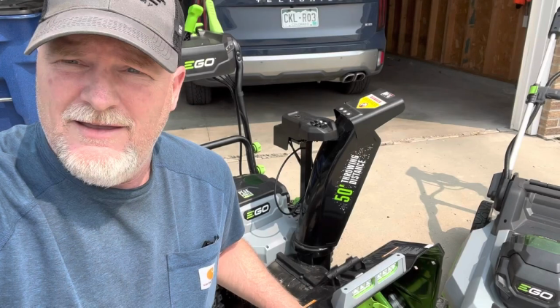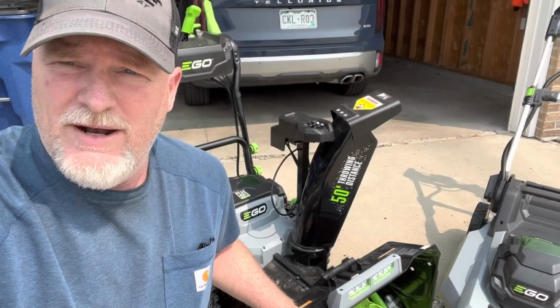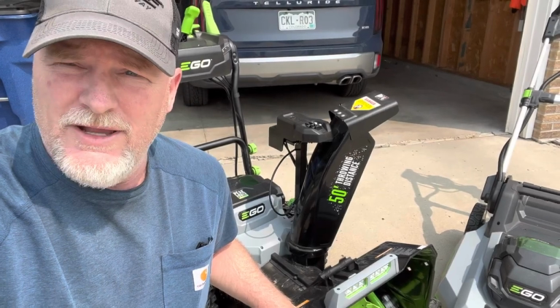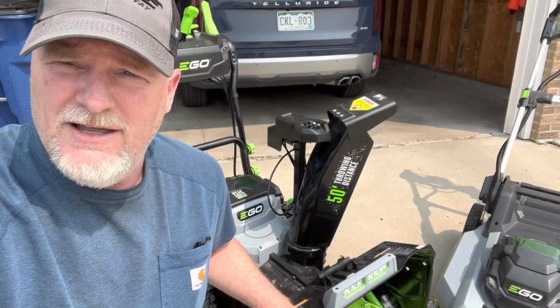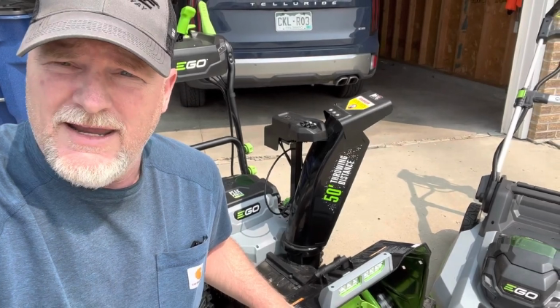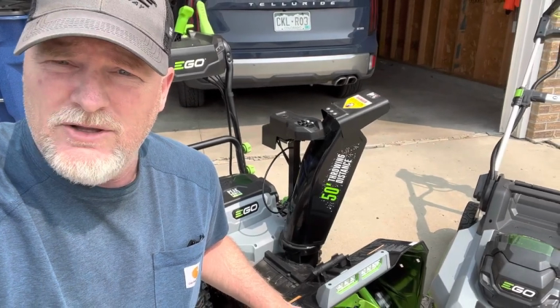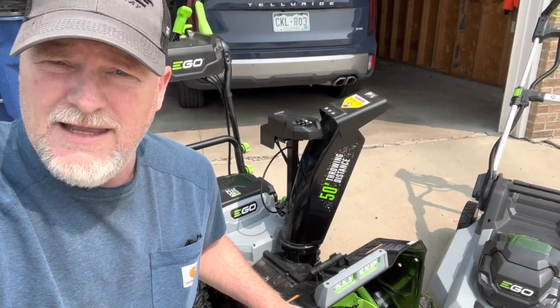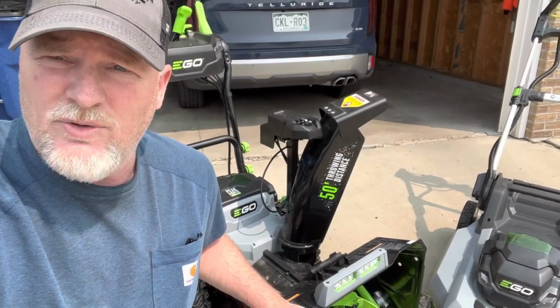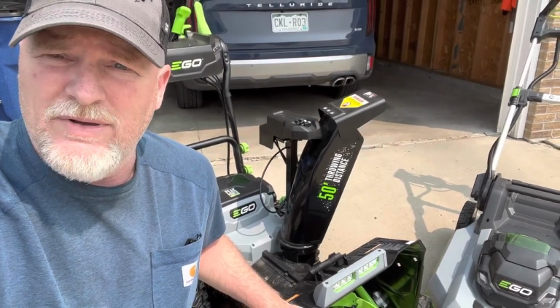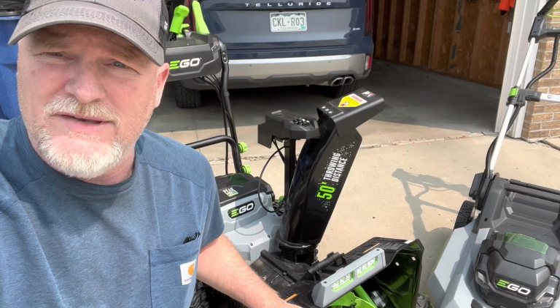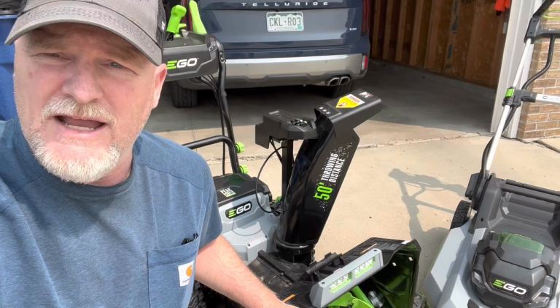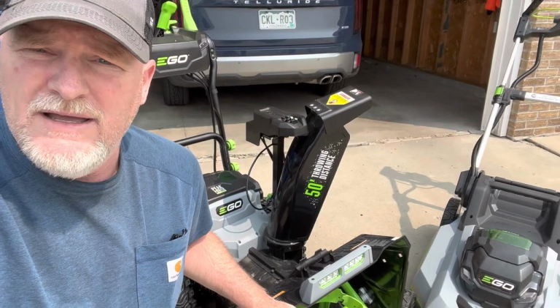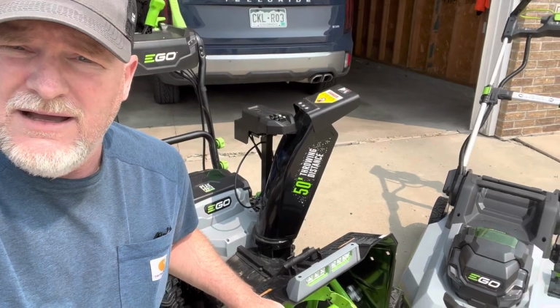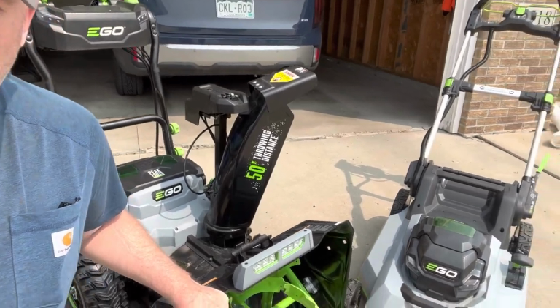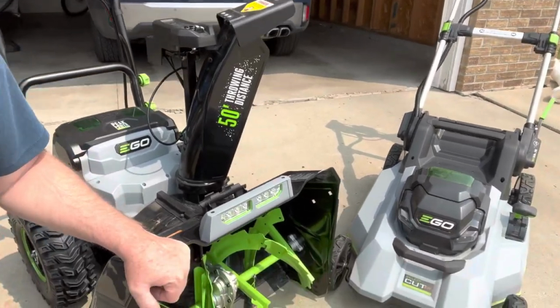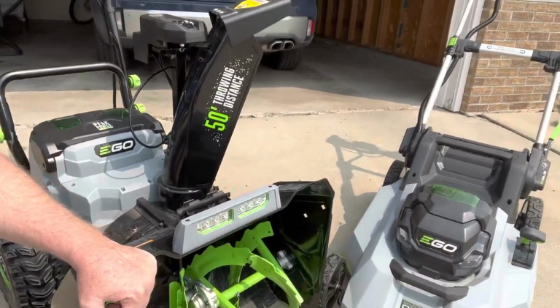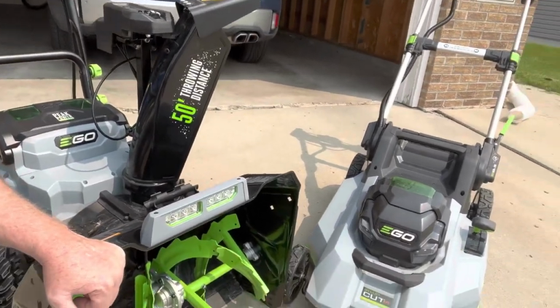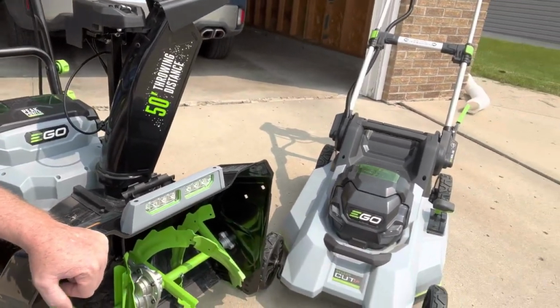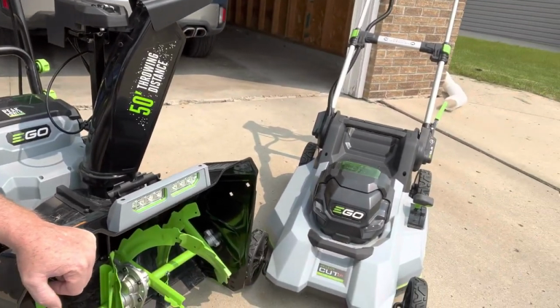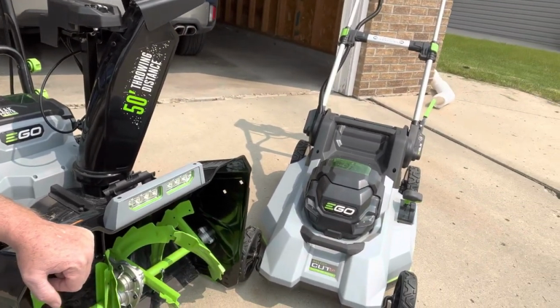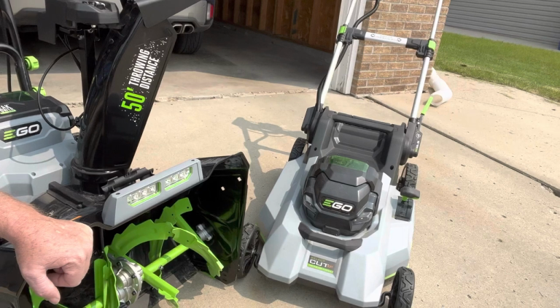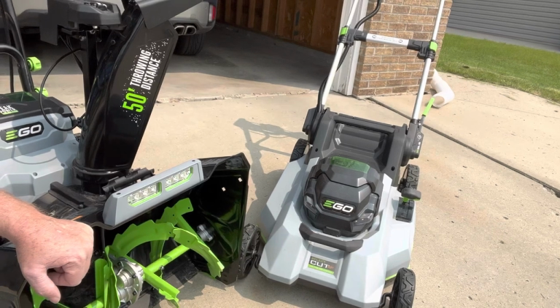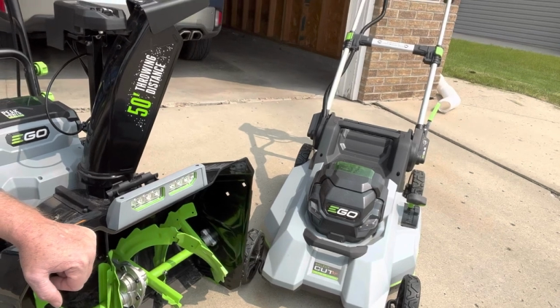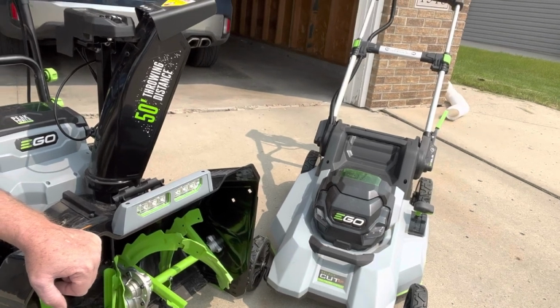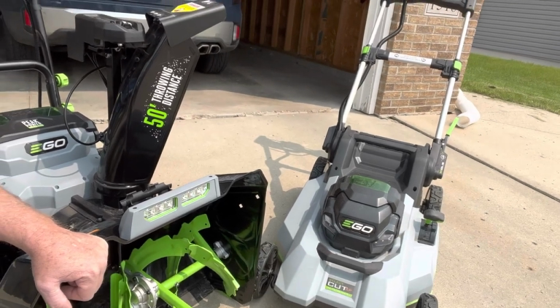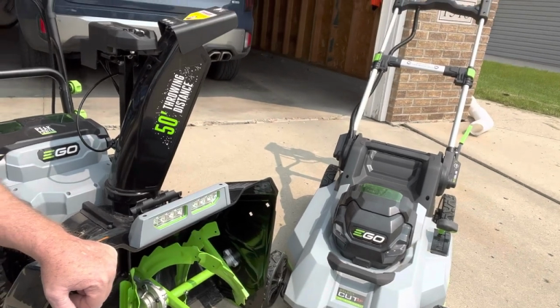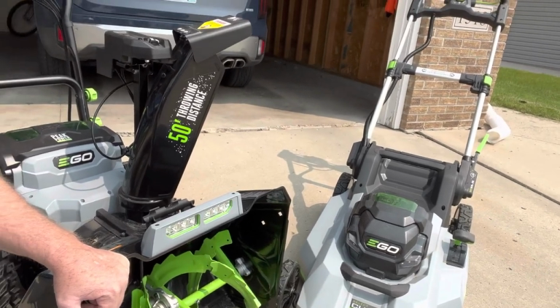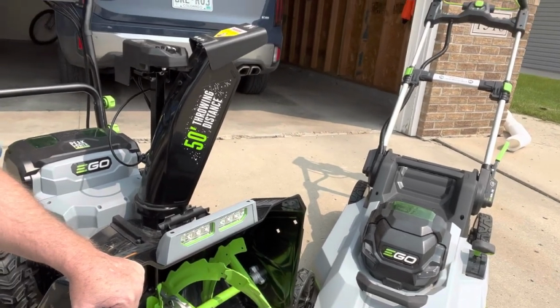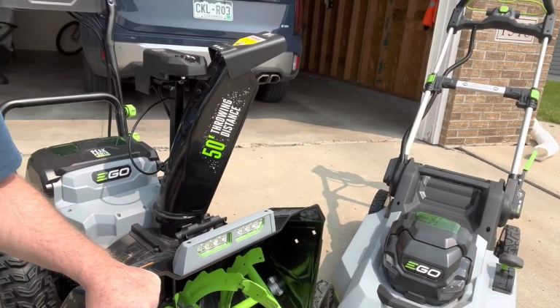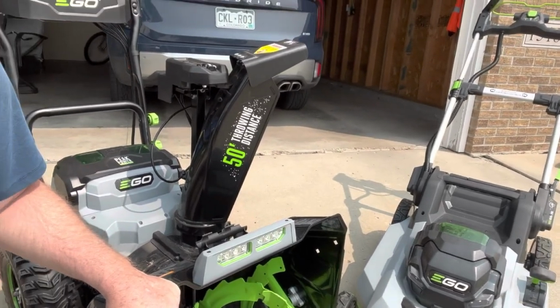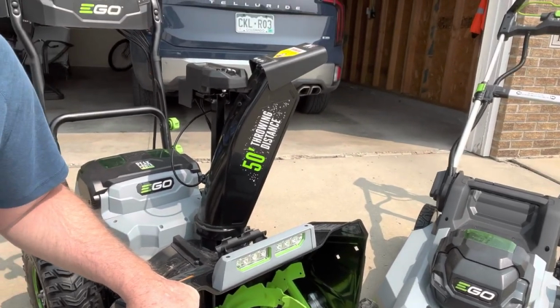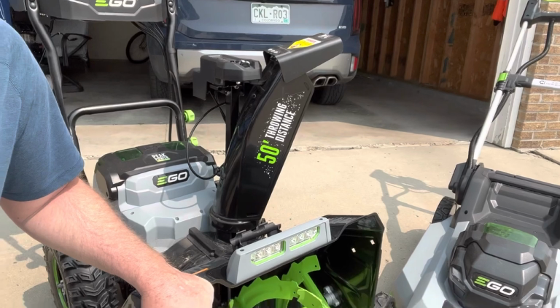Hey everybody, Joel here. Just taking a quick look at the lawnmower that we picked up. It's an Ego 21-inch cut, and we just used it for the second time up here in May — it's the end of May up here in northwestern Minnesota.